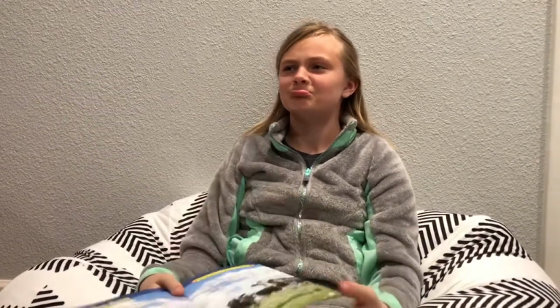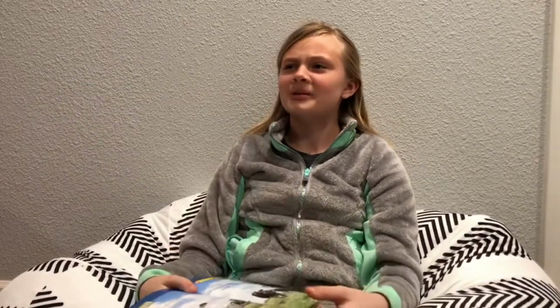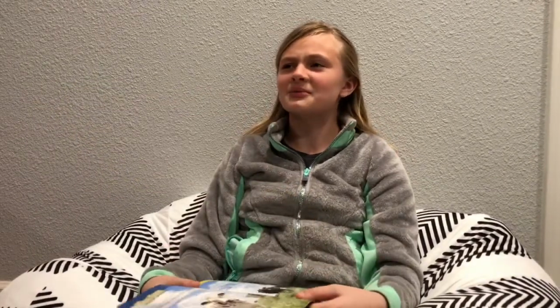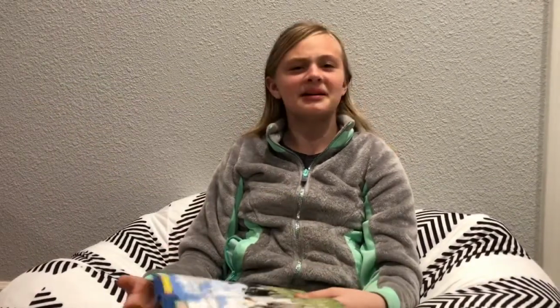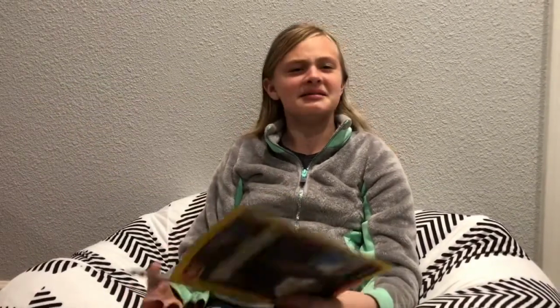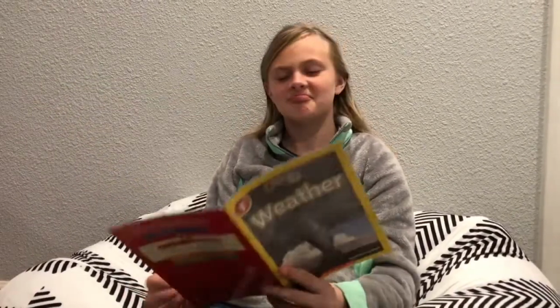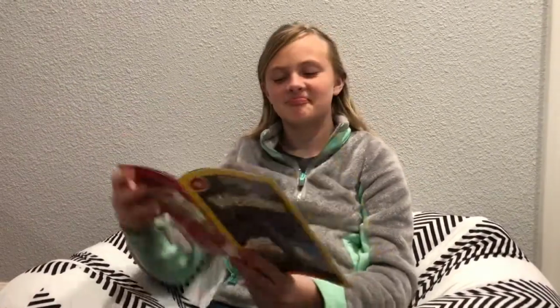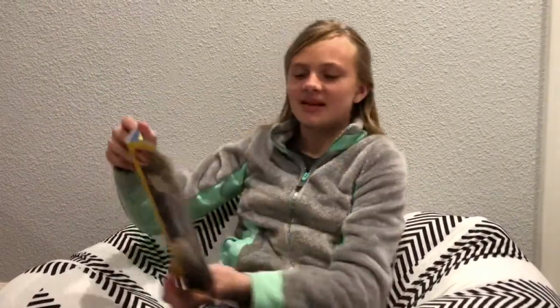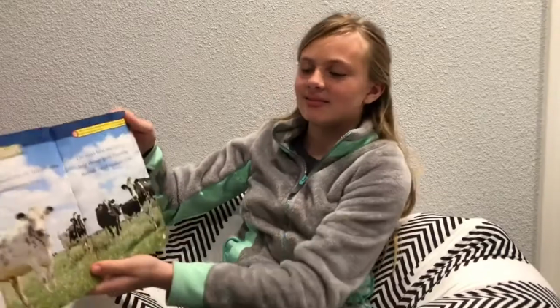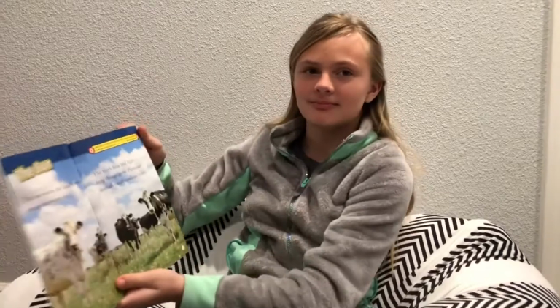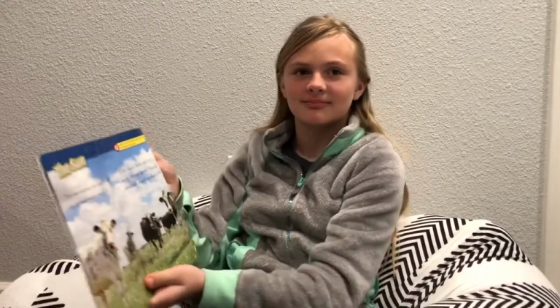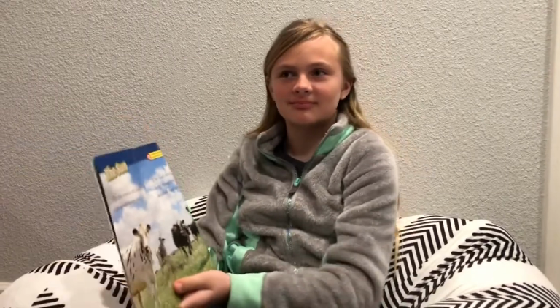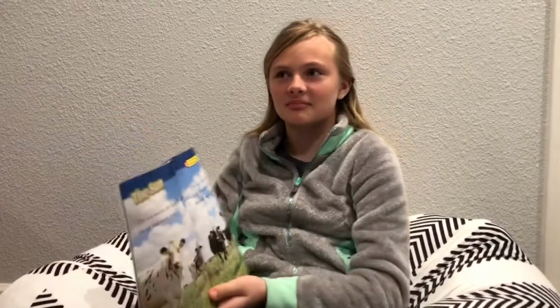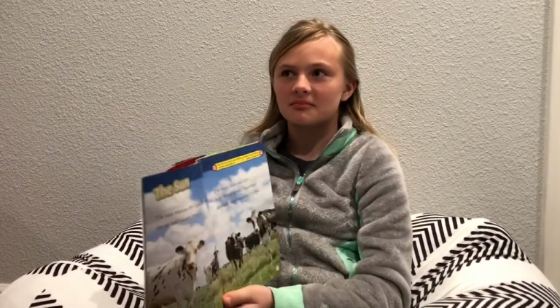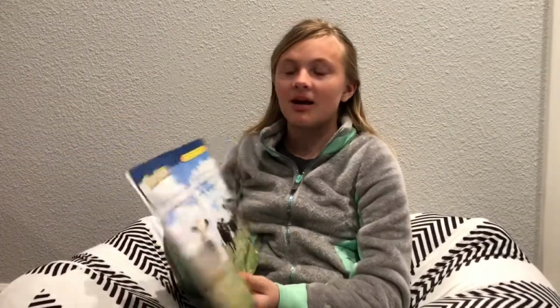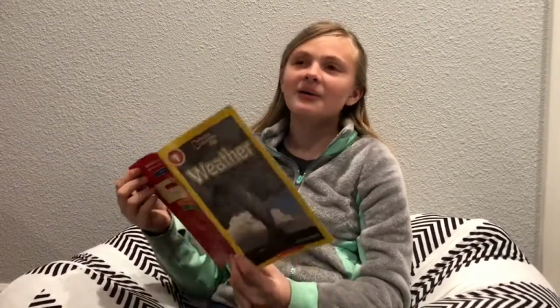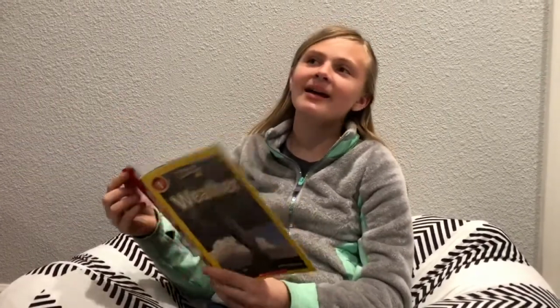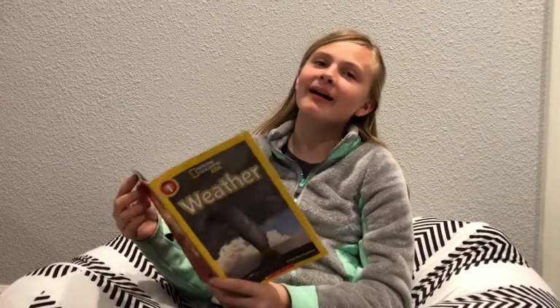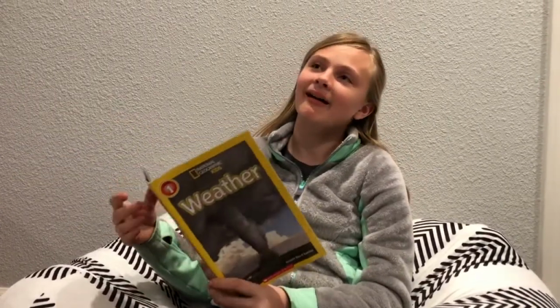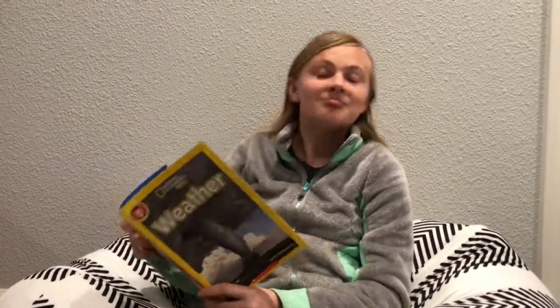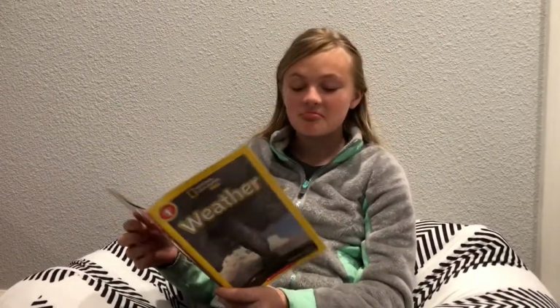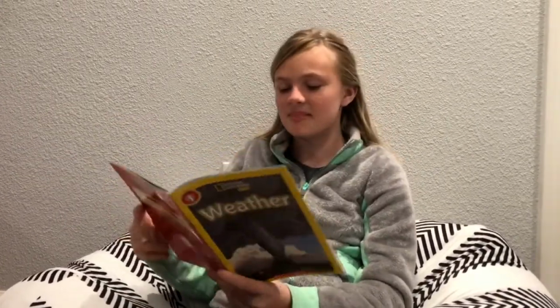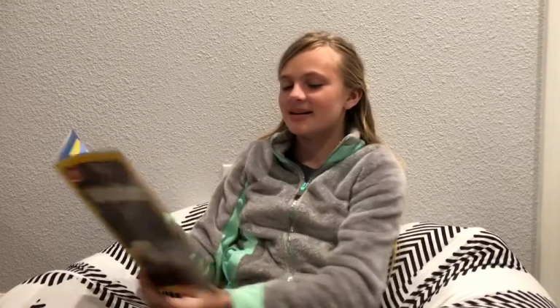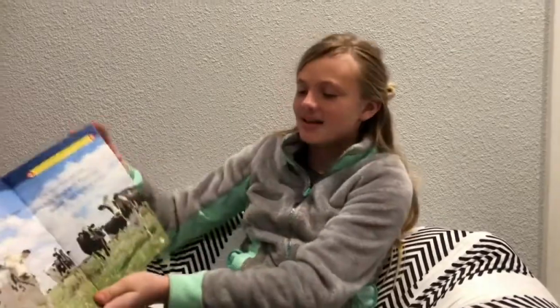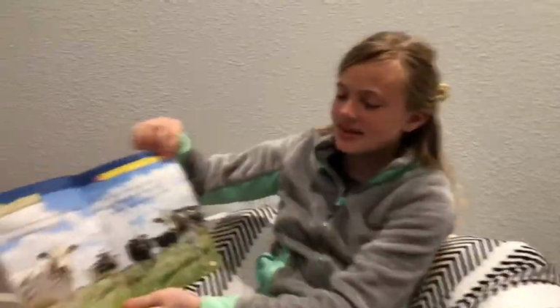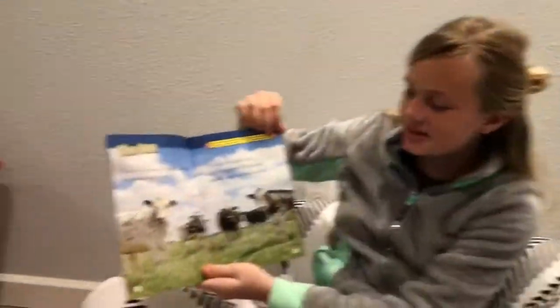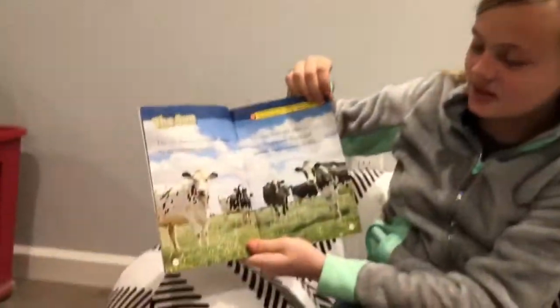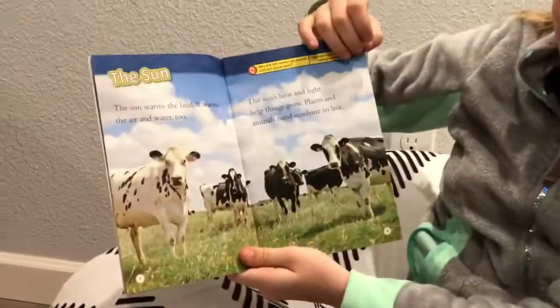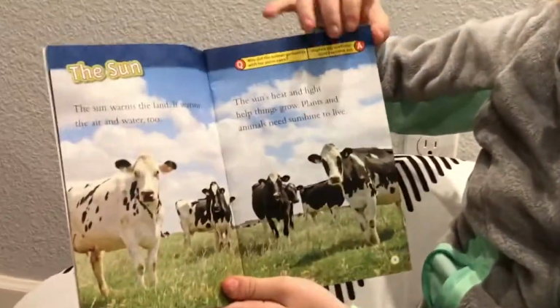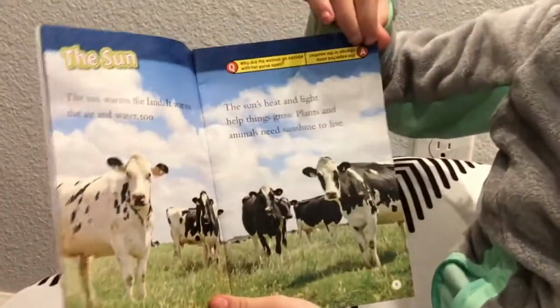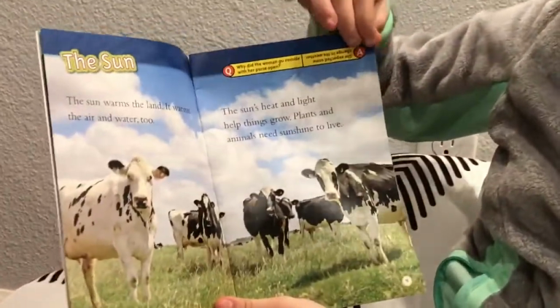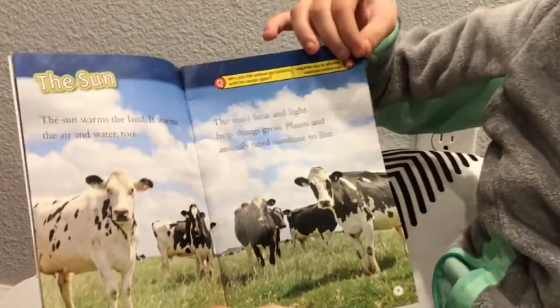The answer is she expected some change in the weather. That doesn't really make sense — change in a purse. Oh yeah. You're right. This is the picture.